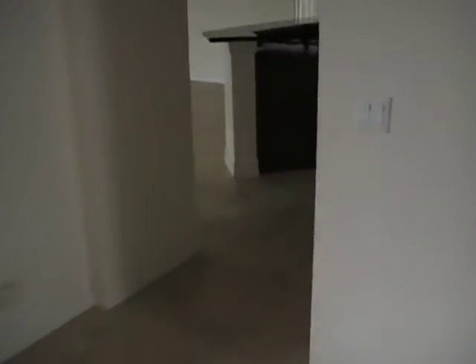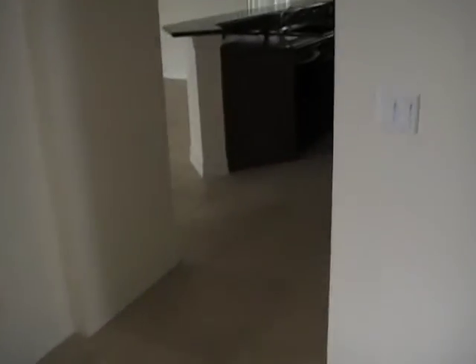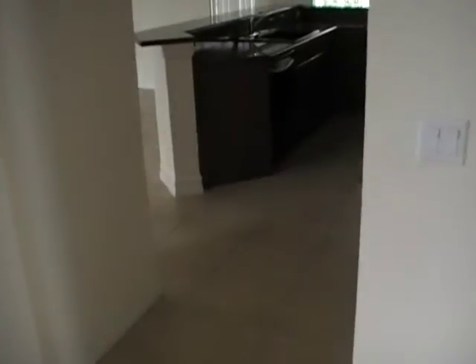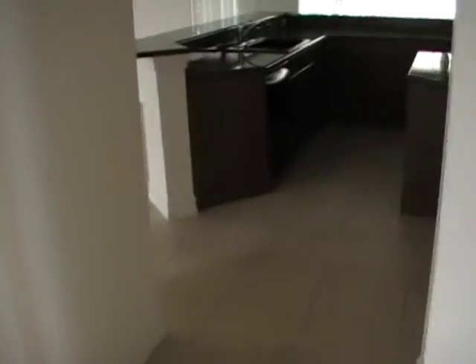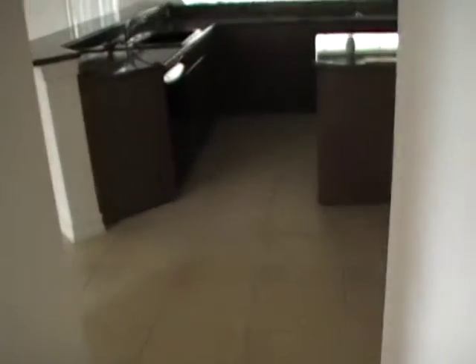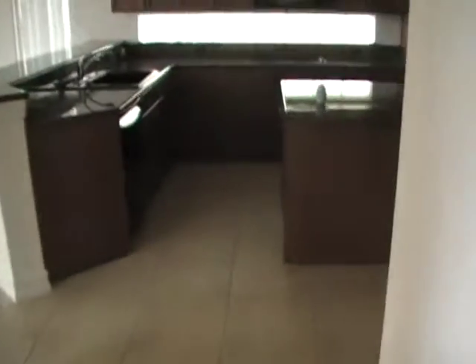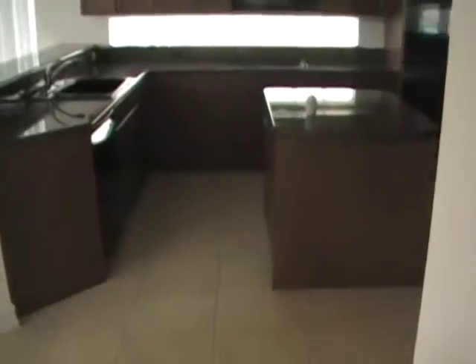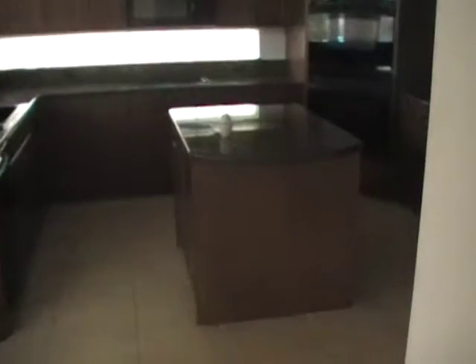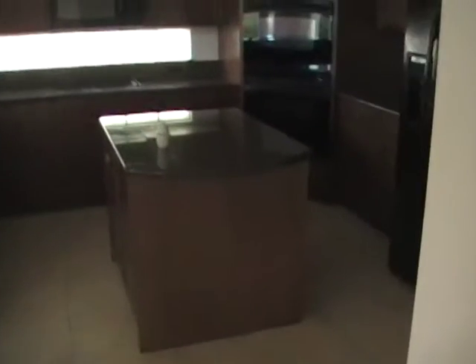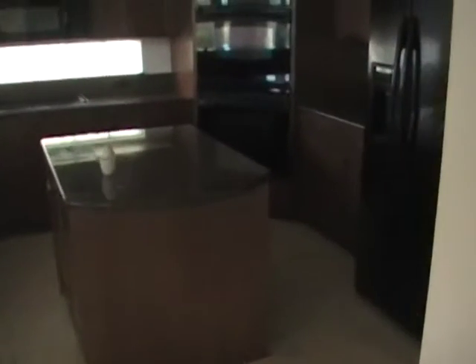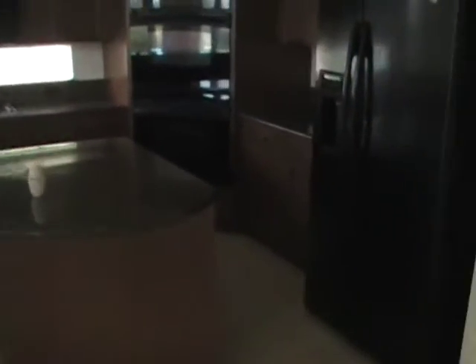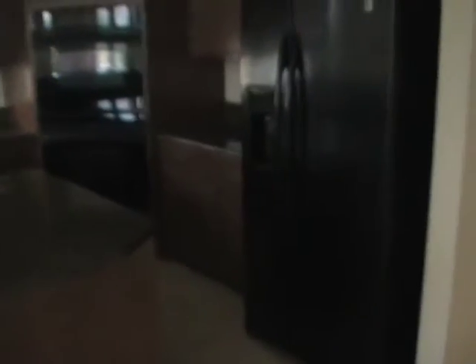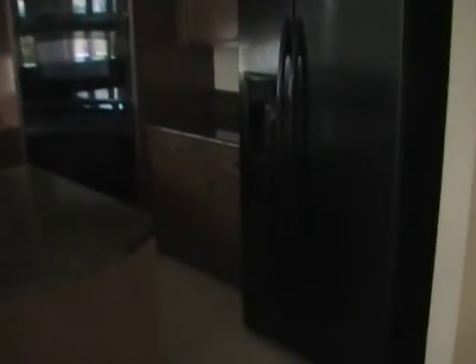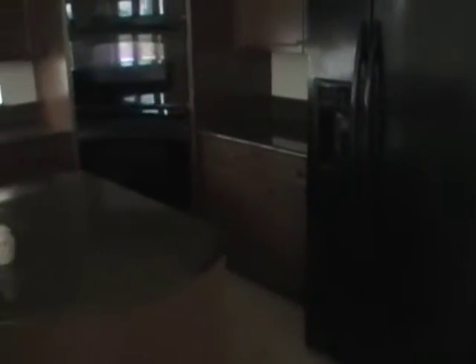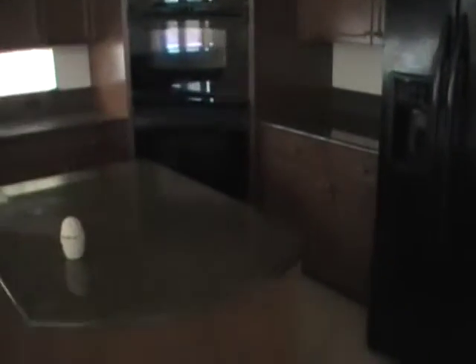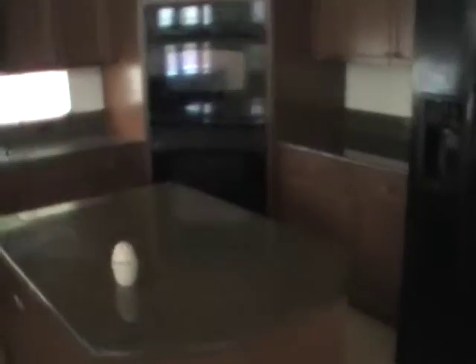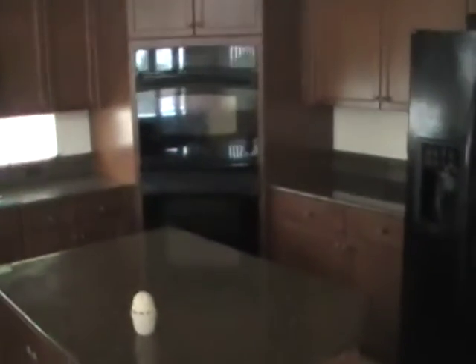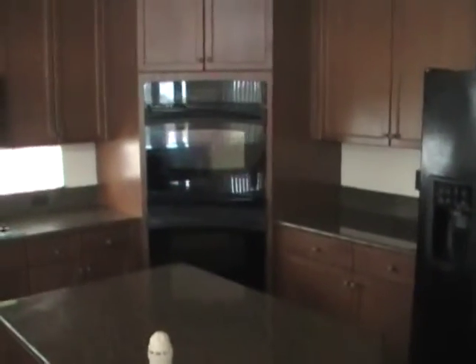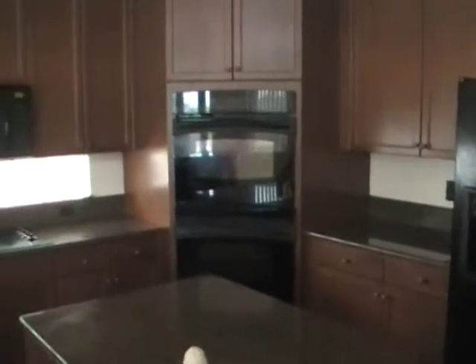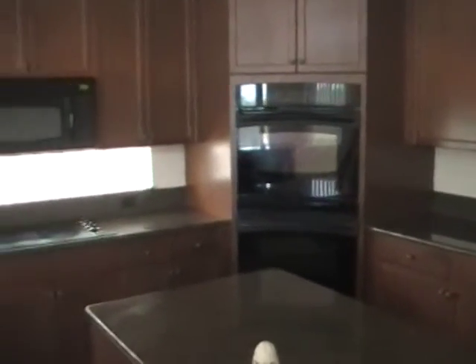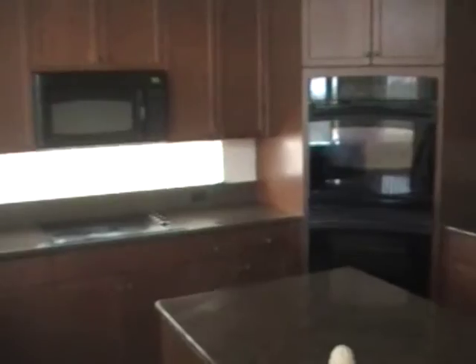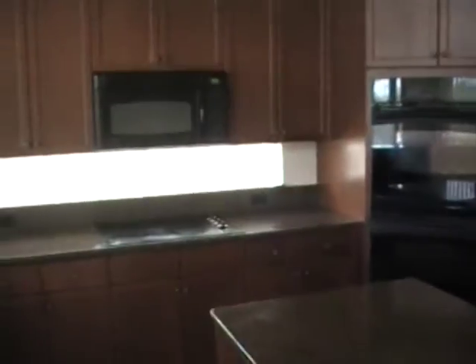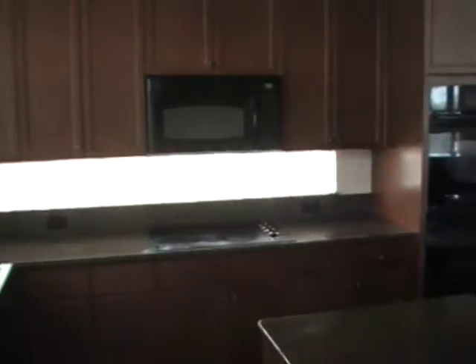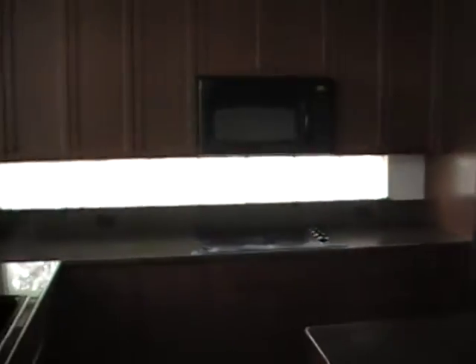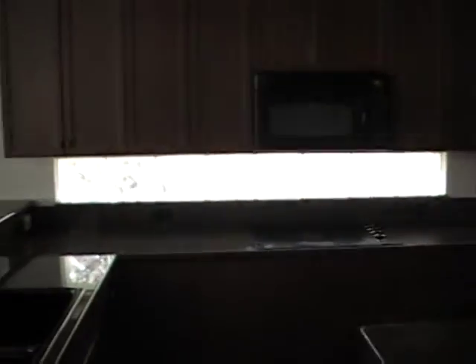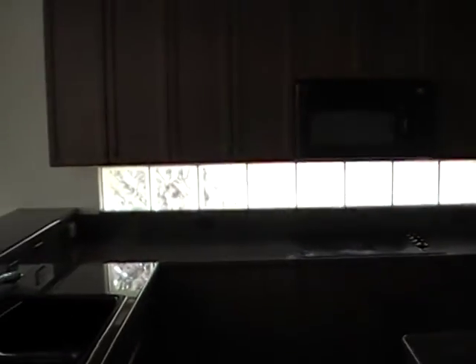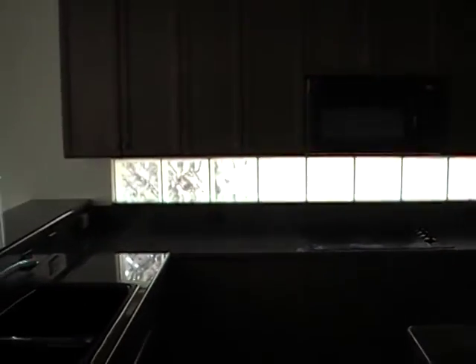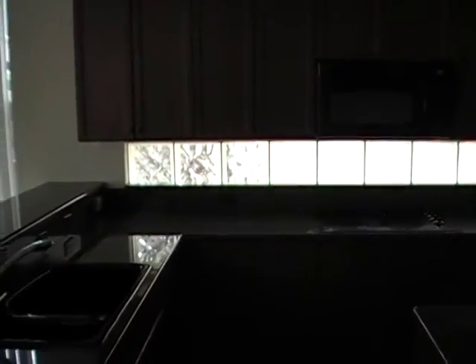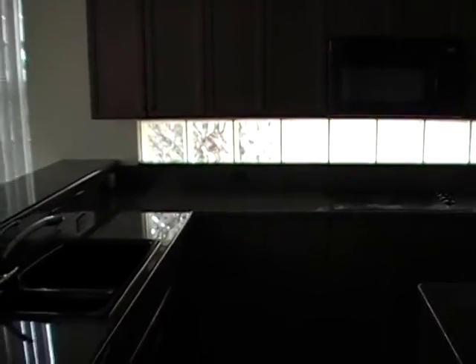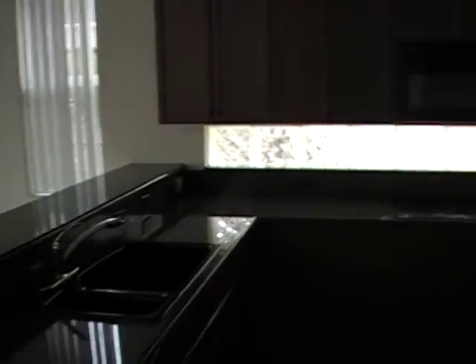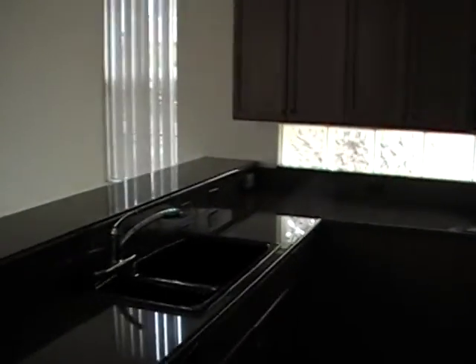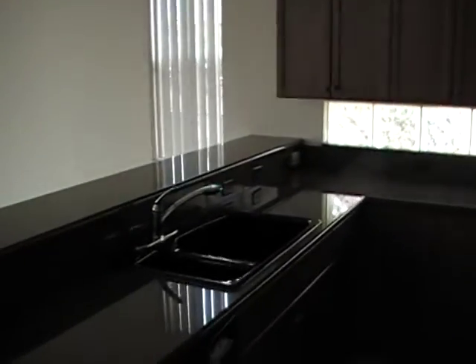The master is downstairs on this model. Granite countertops, upgraded cabinetry. There's a glass block window along the stove area to let in the natural light.